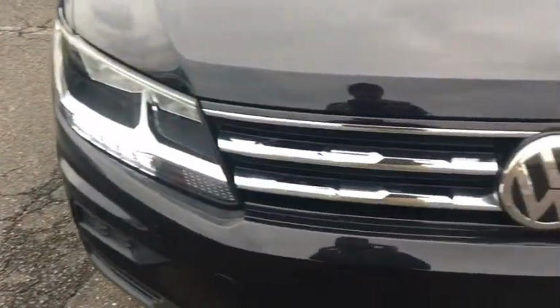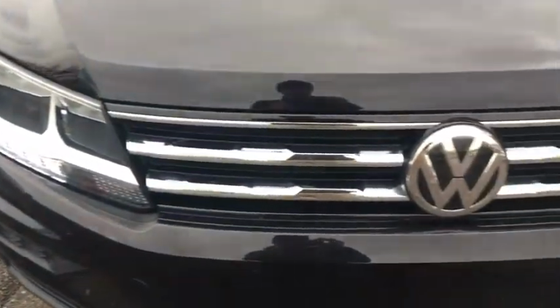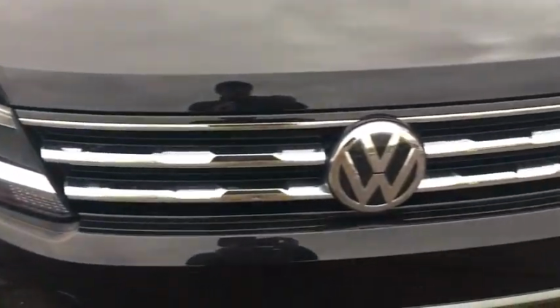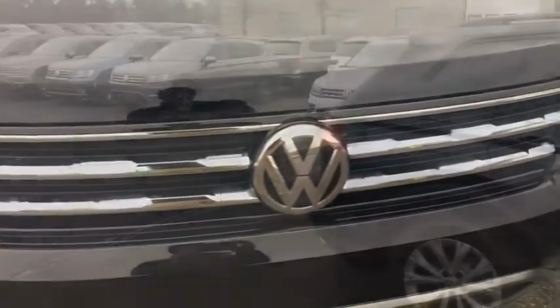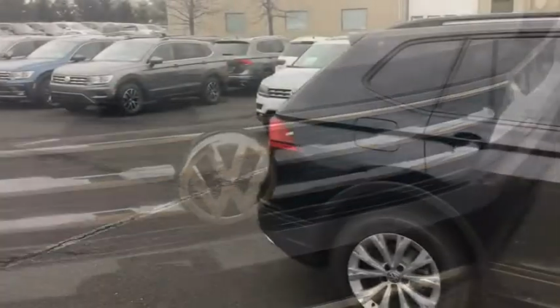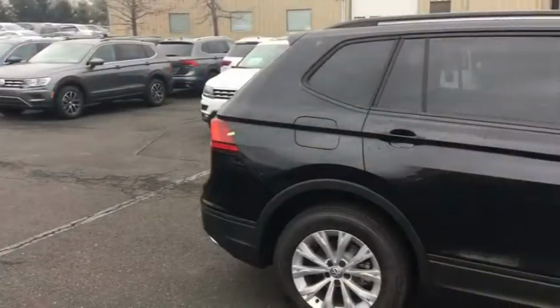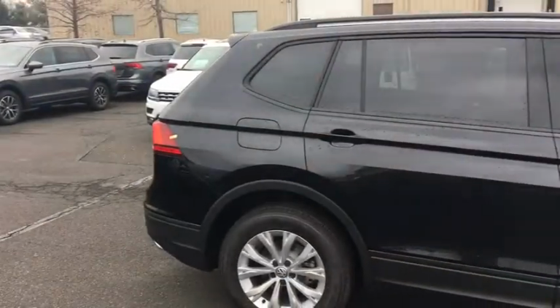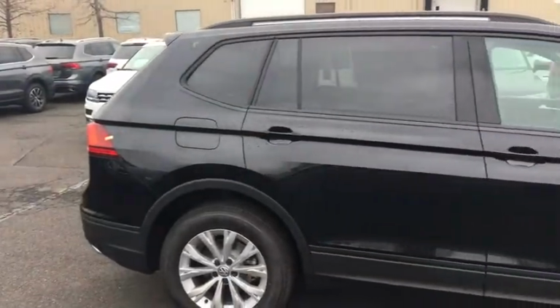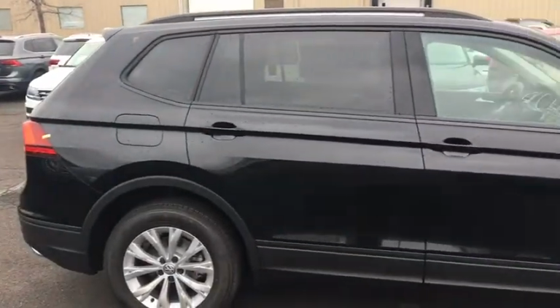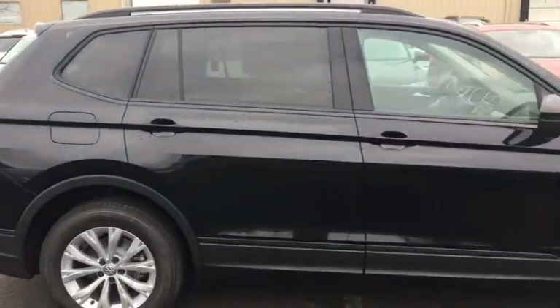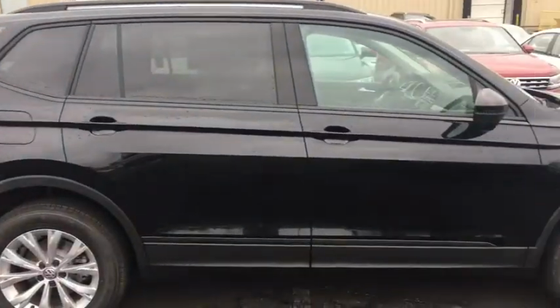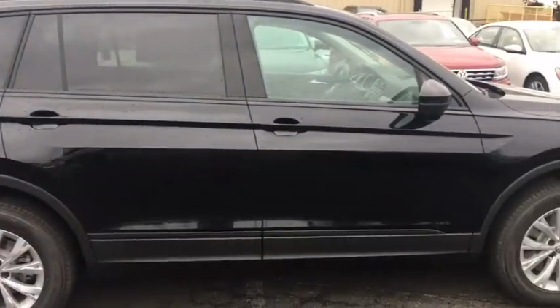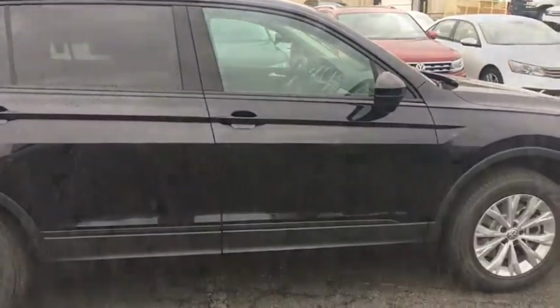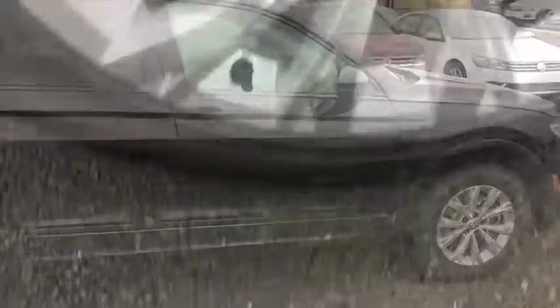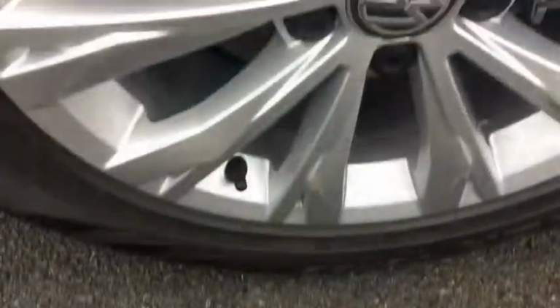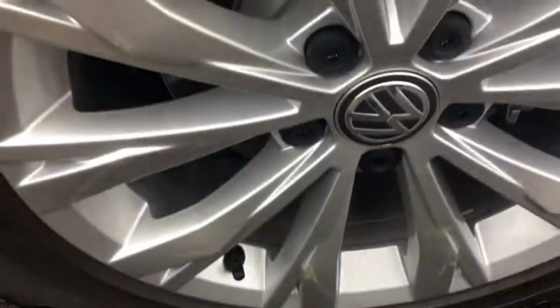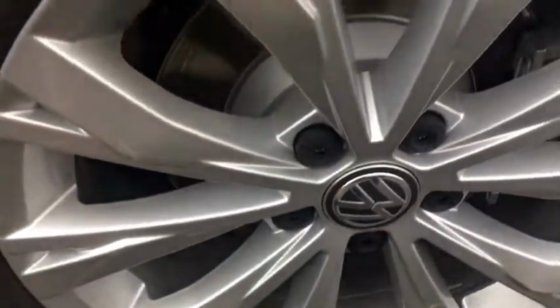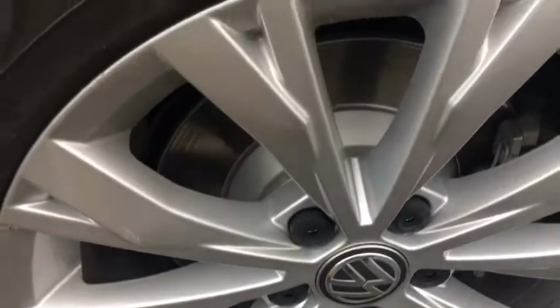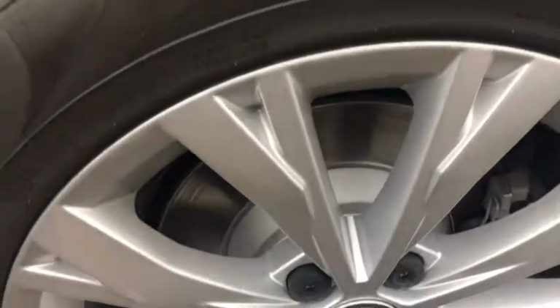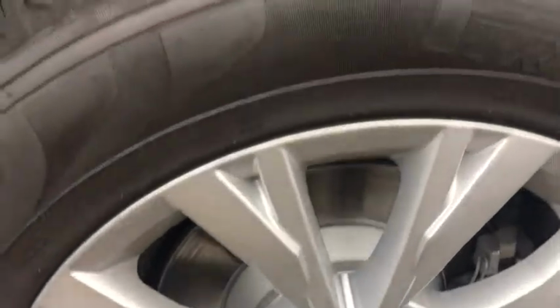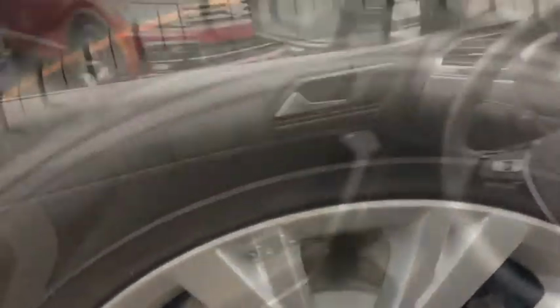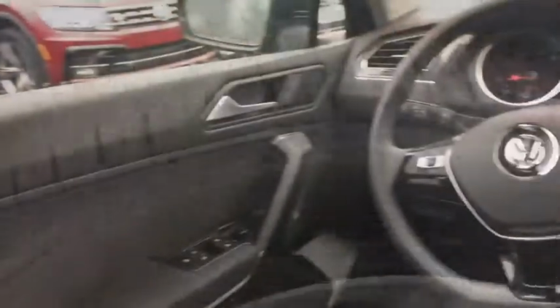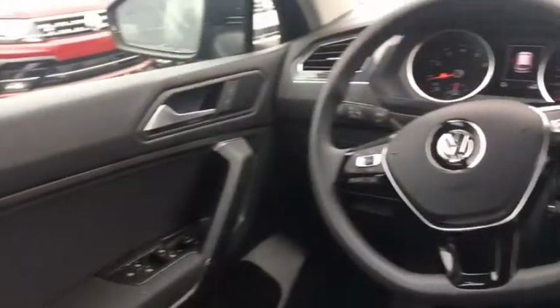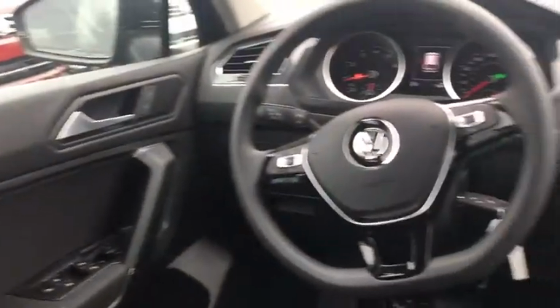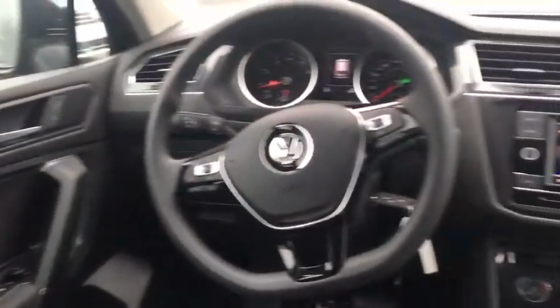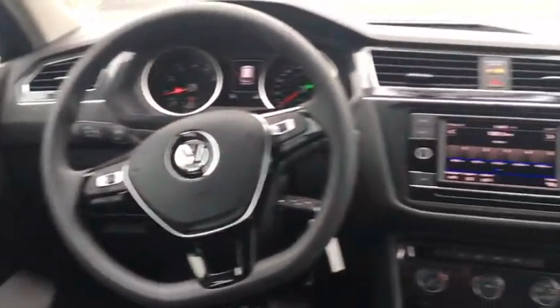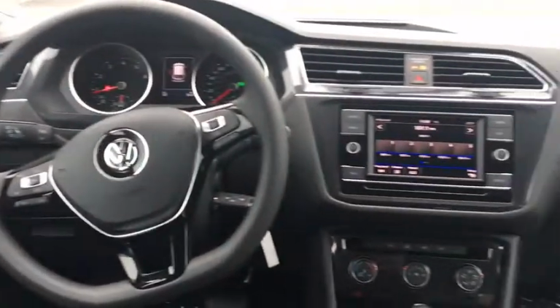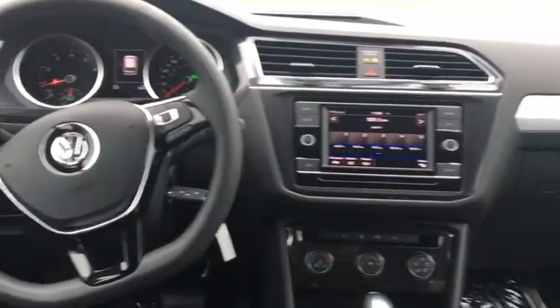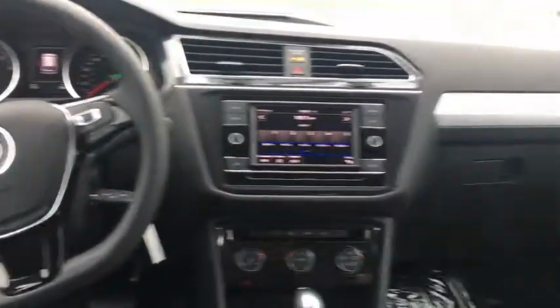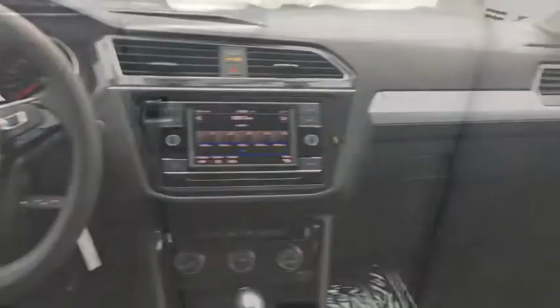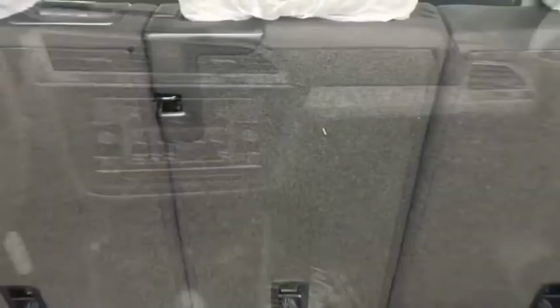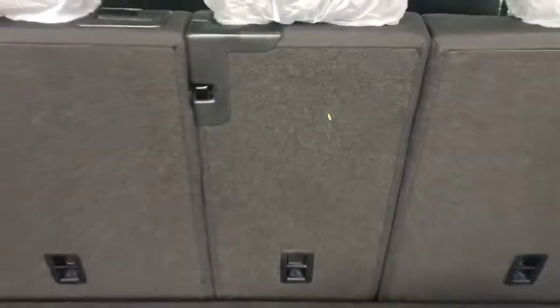Power steering, adjustable steering wheel, cruise control, aluminum wheels, four-wheel disc brakes, rear defrost, AM-FM stereo radio, child safety locks, passenger airbags, power door locks, bucket seats.